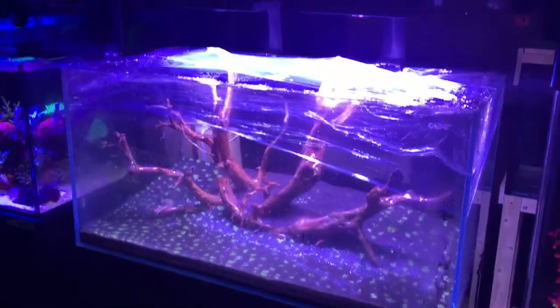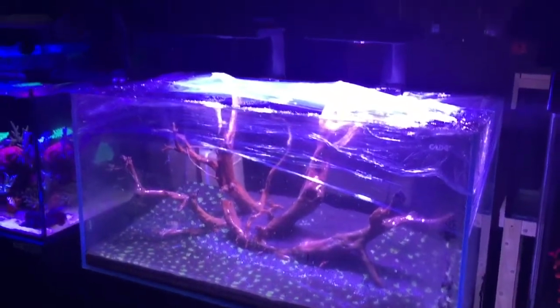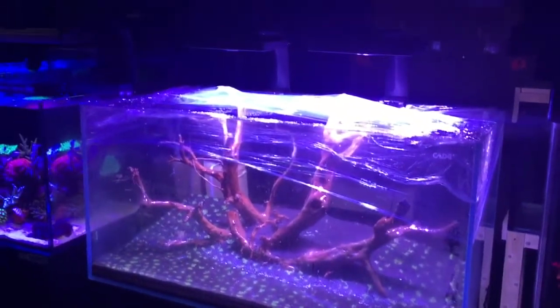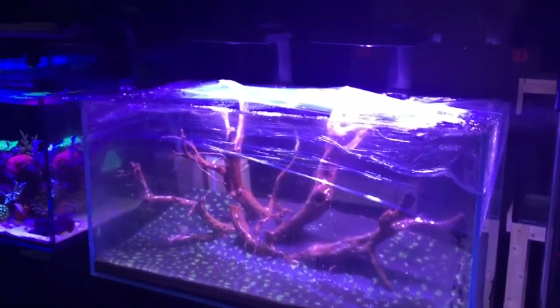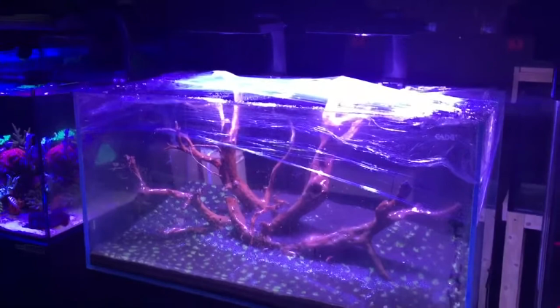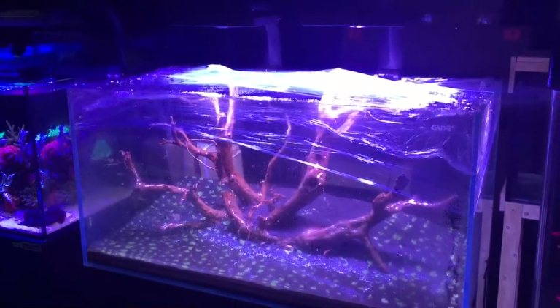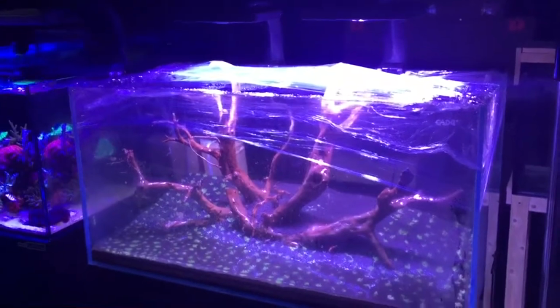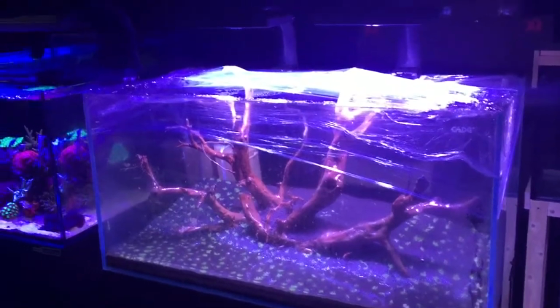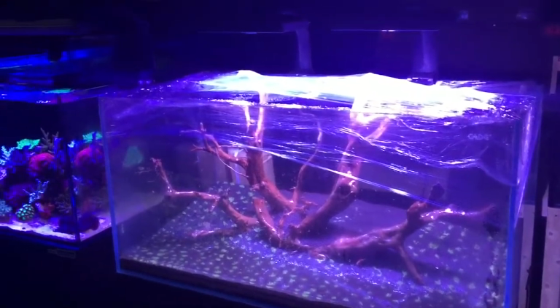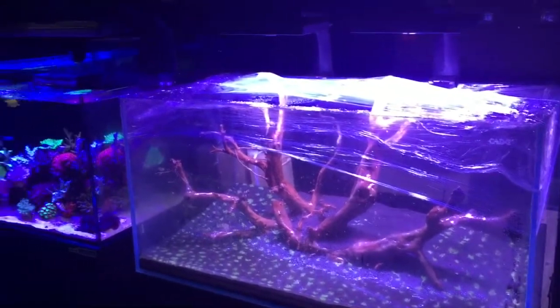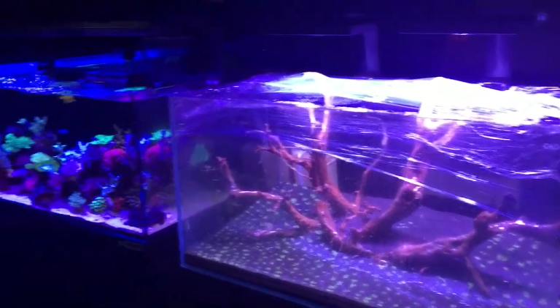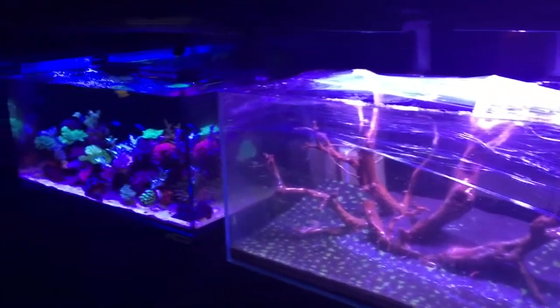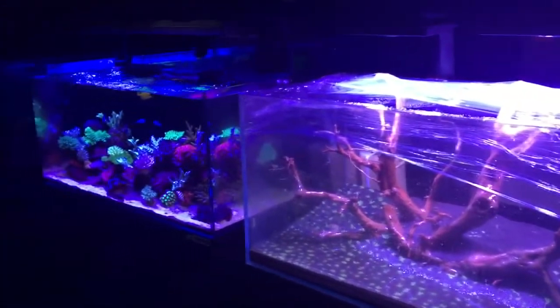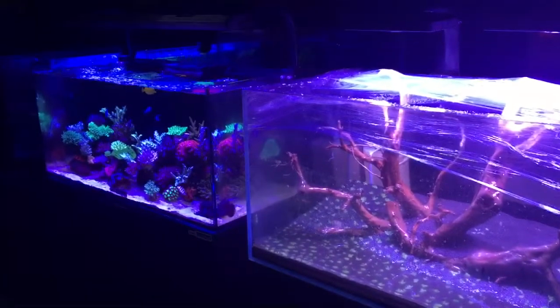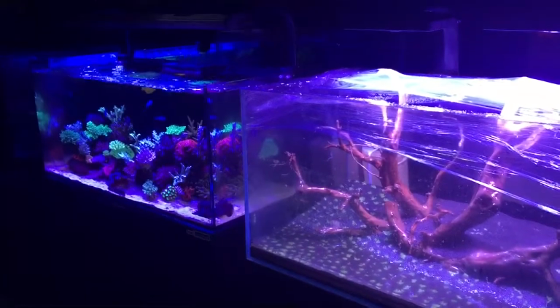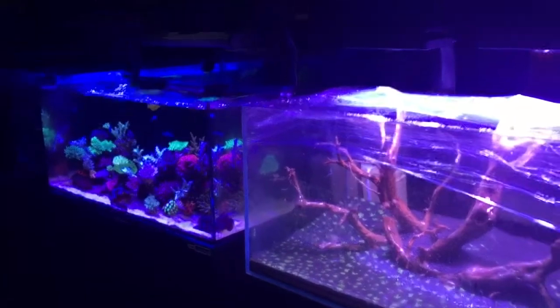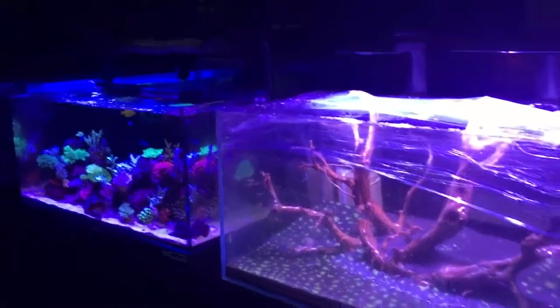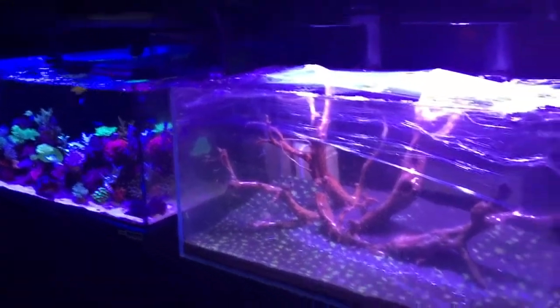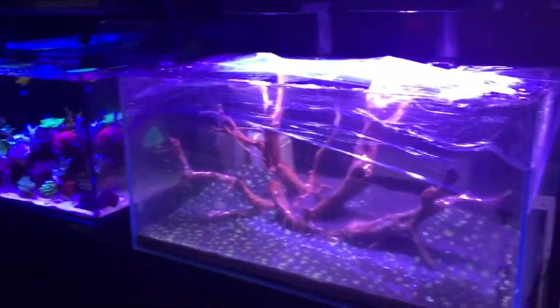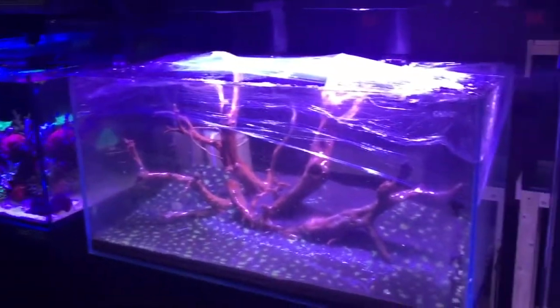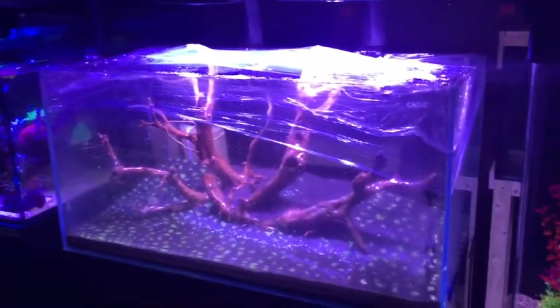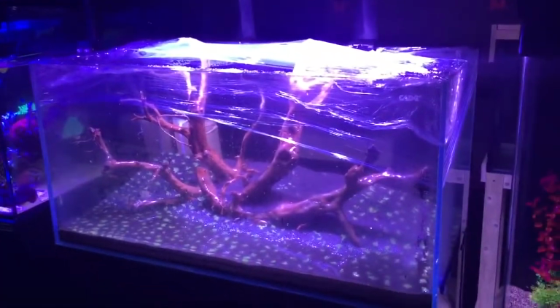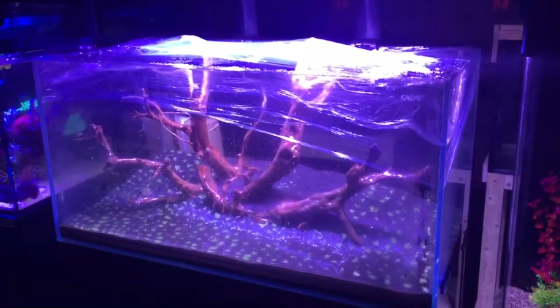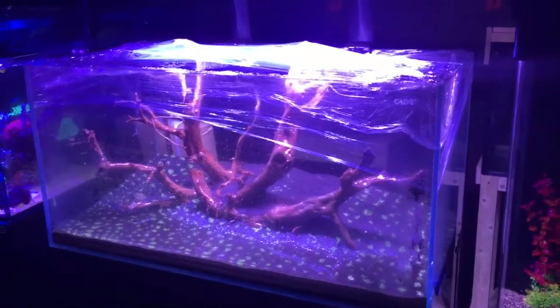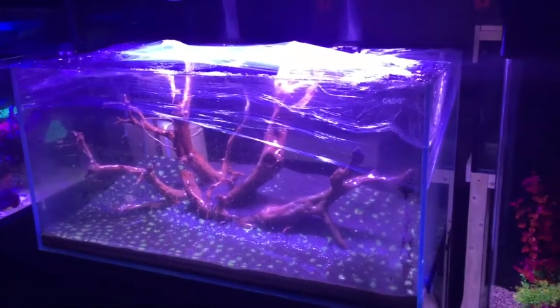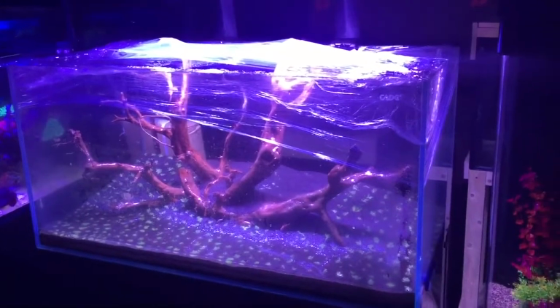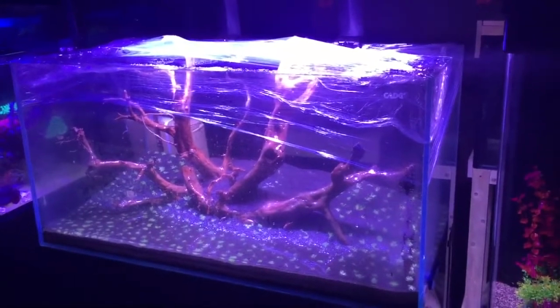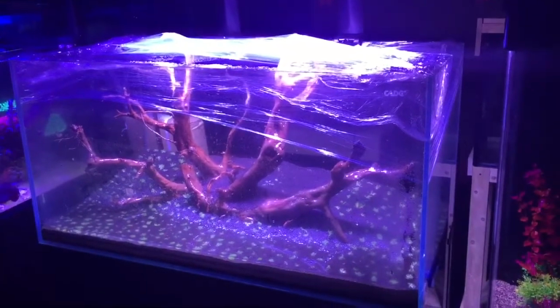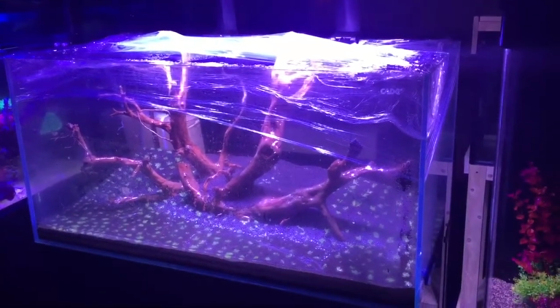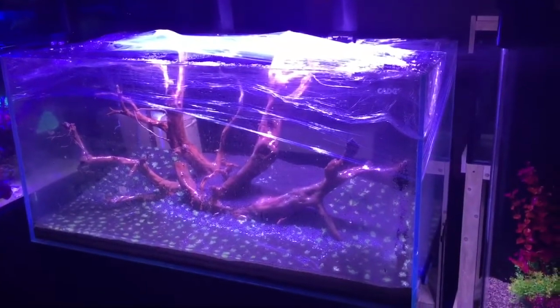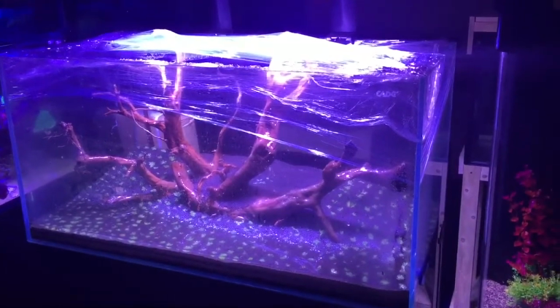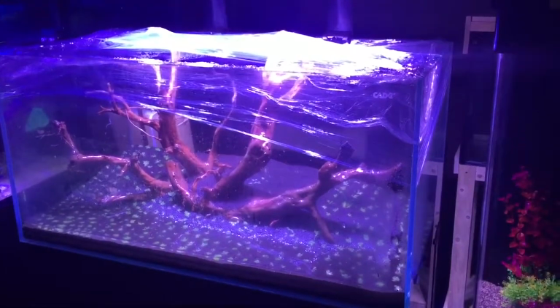We'll slowly watch this tank as it develops until it becomes a beautiful, established aquascaped planted aquarium.